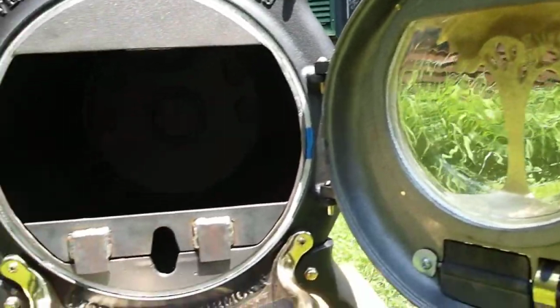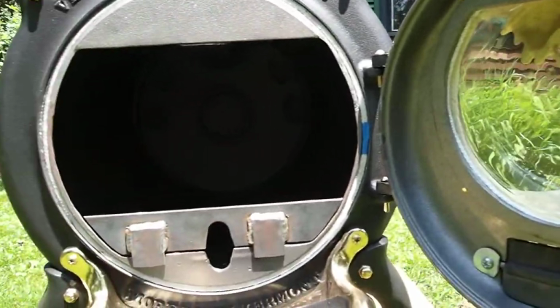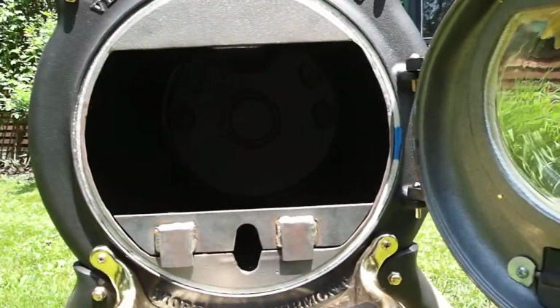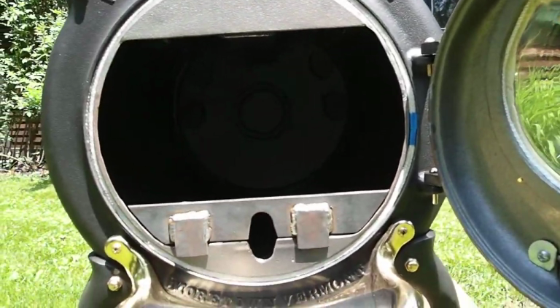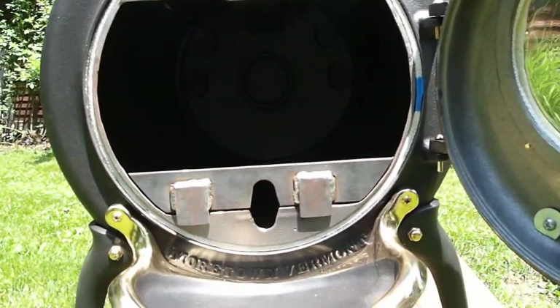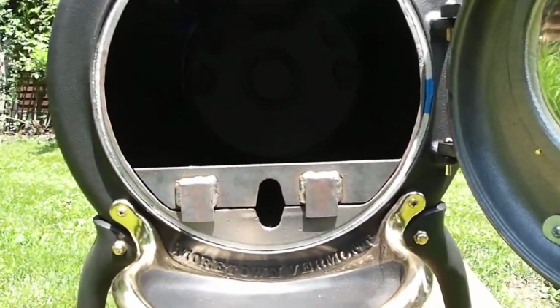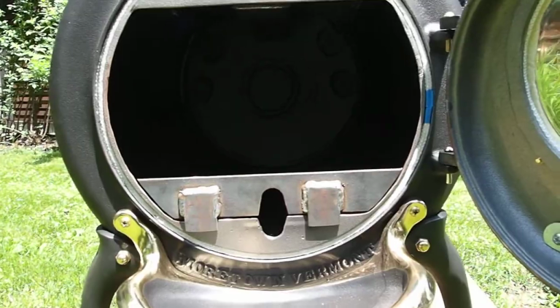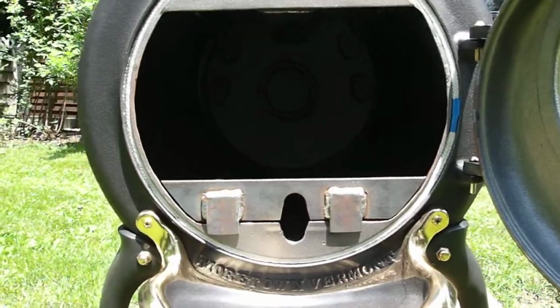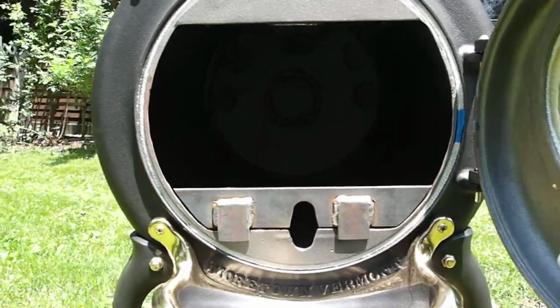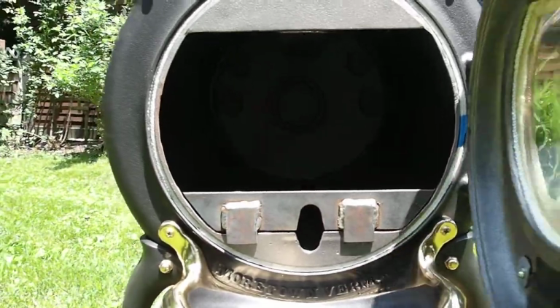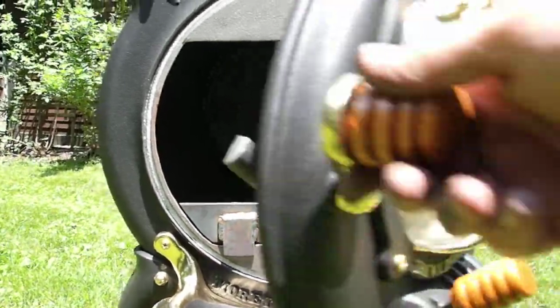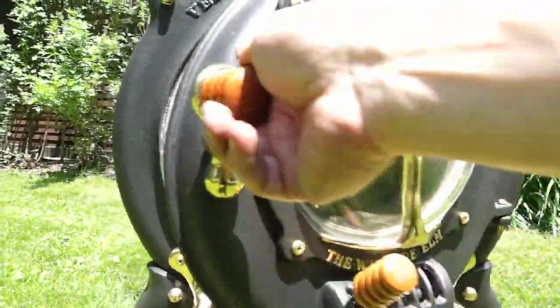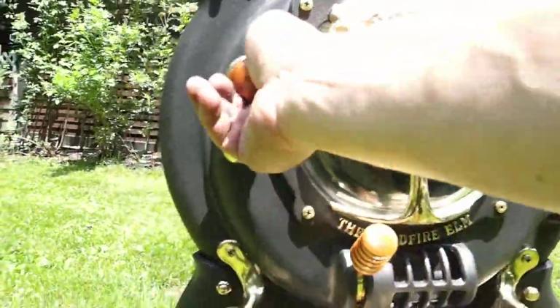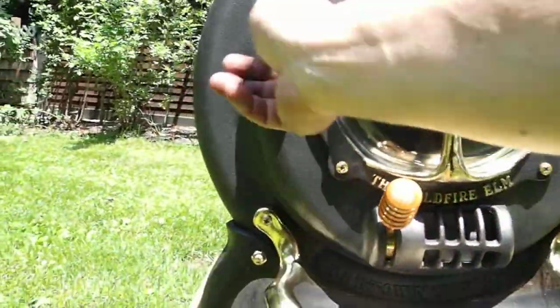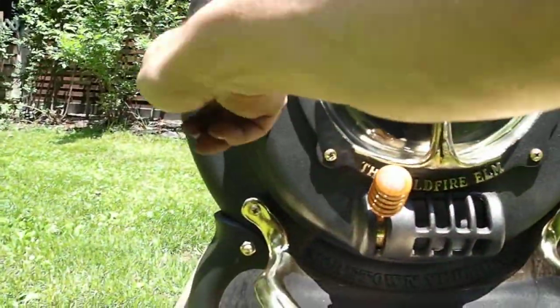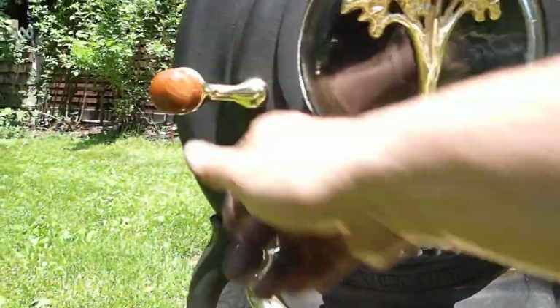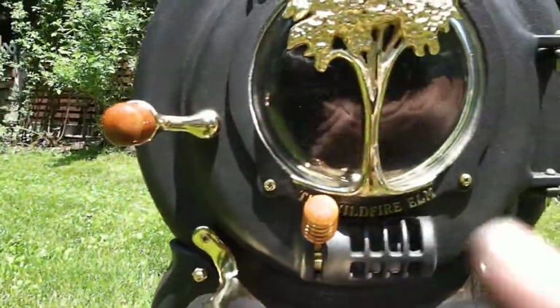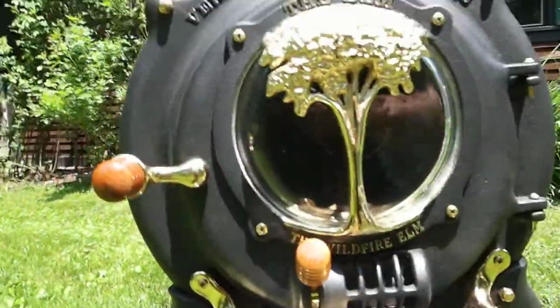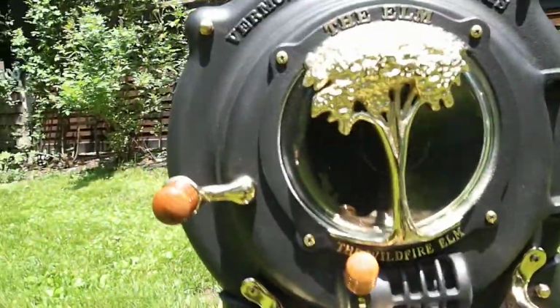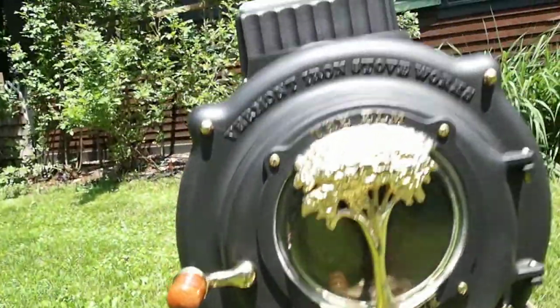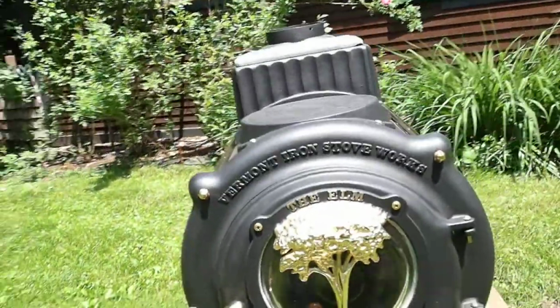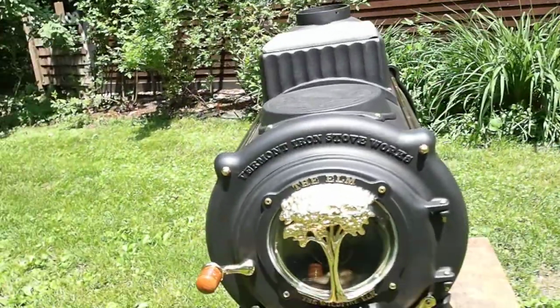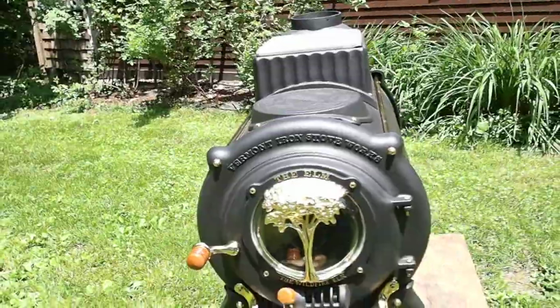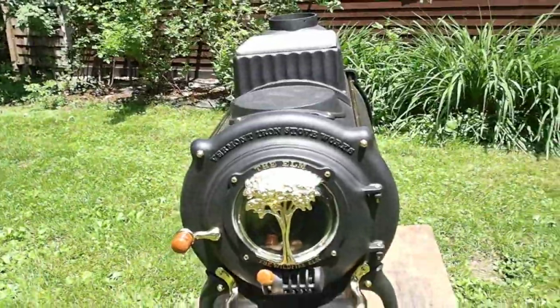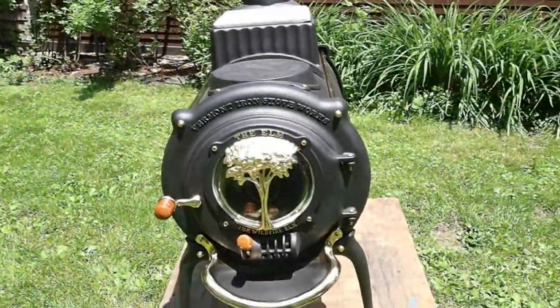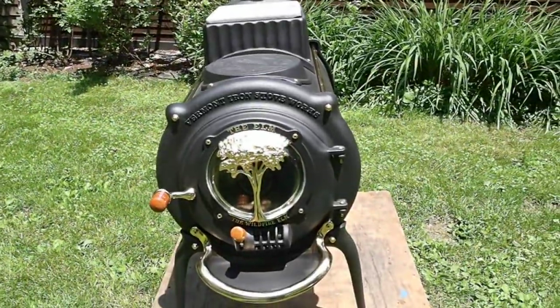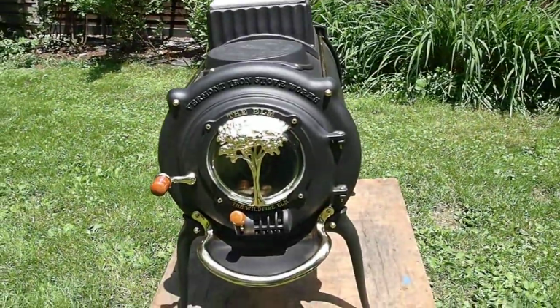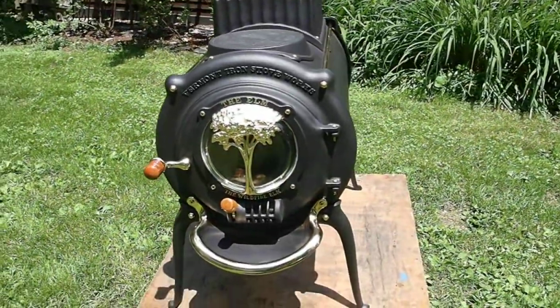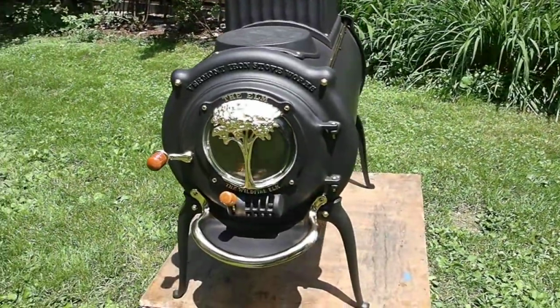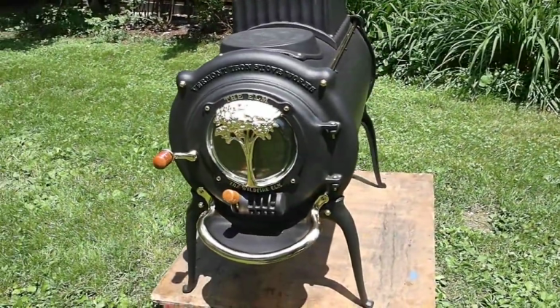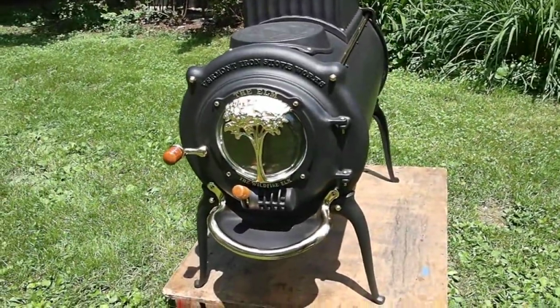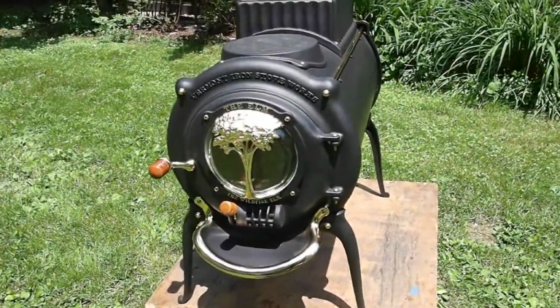I'm going to keep this short. More people are likely to watch the video if I keep it short, they tell me. This is a beautiful stove.